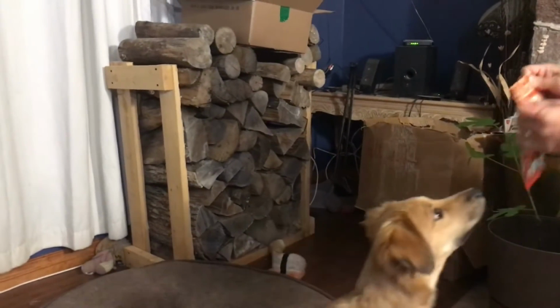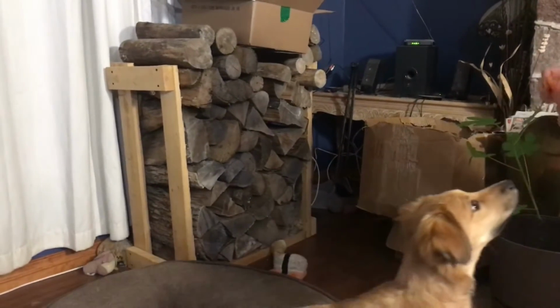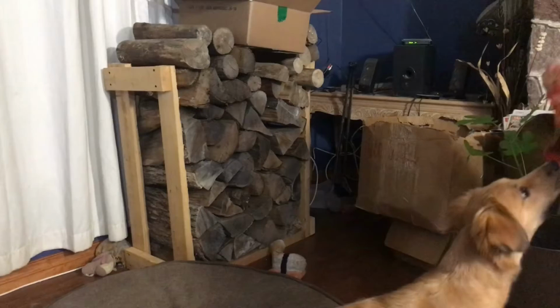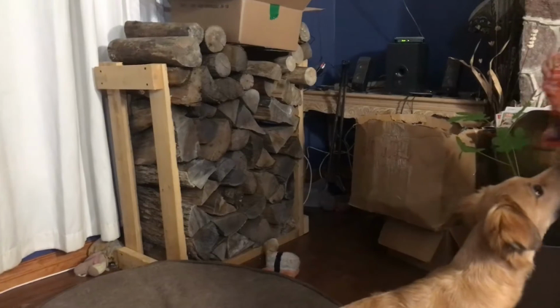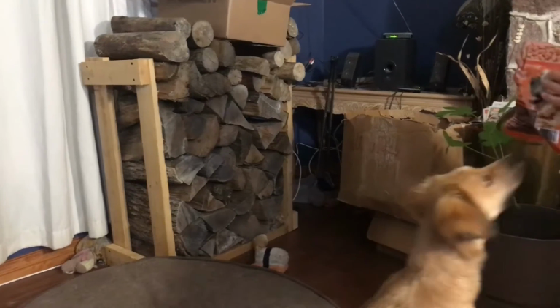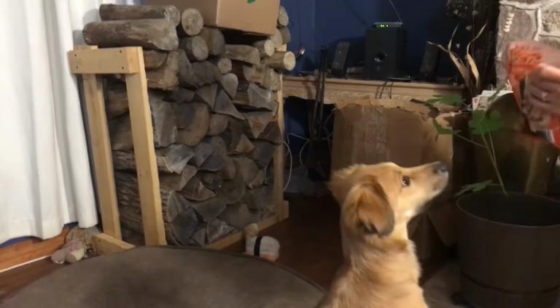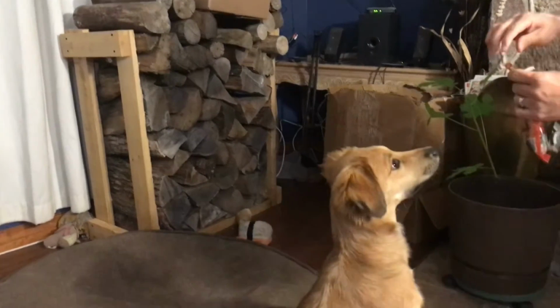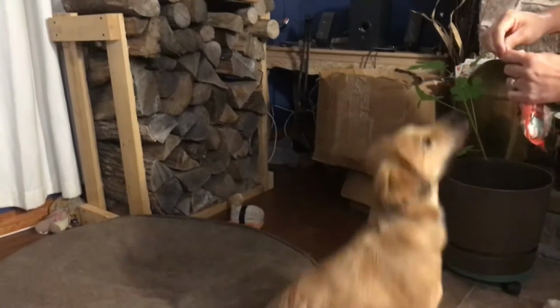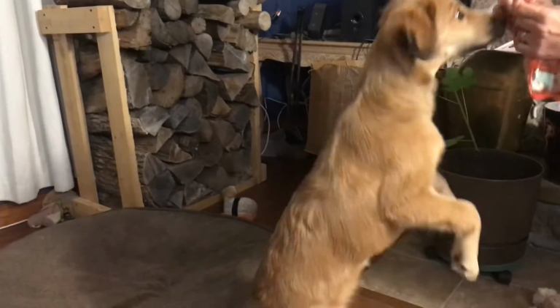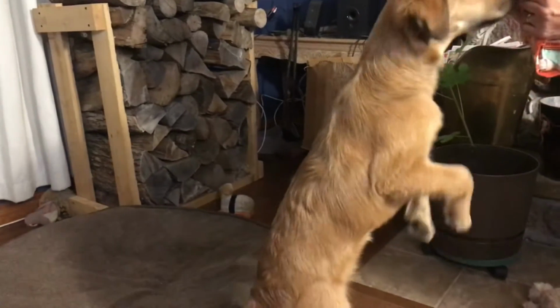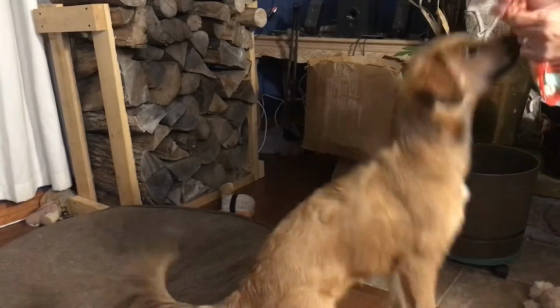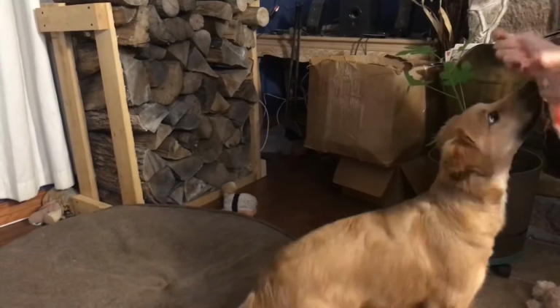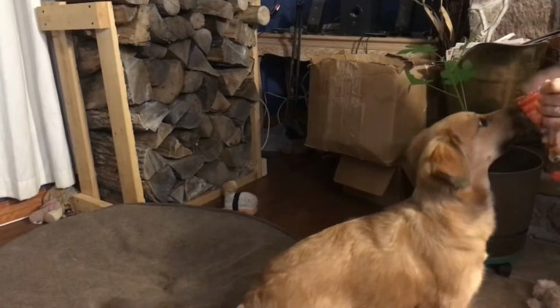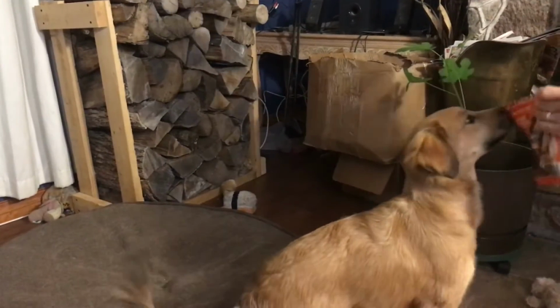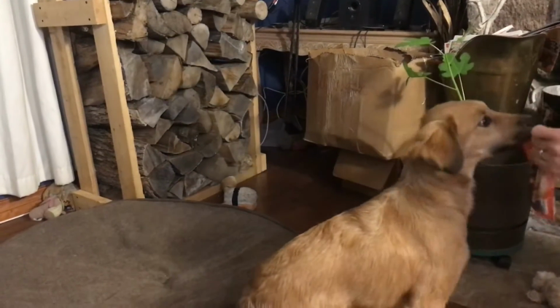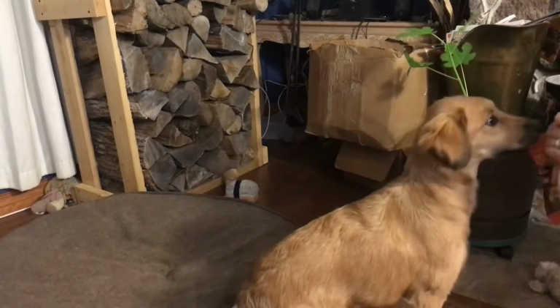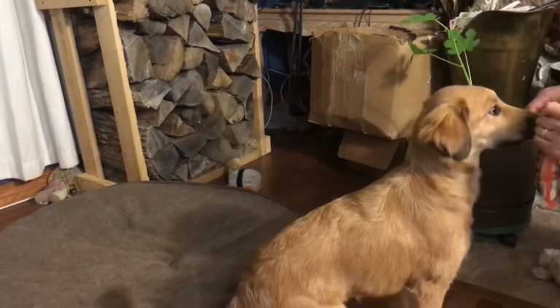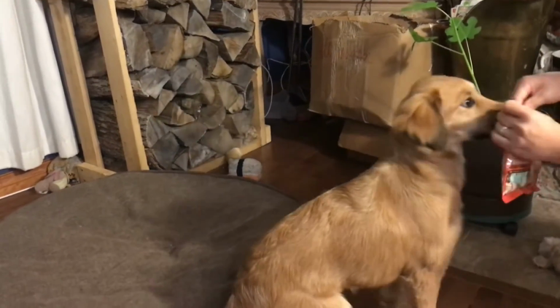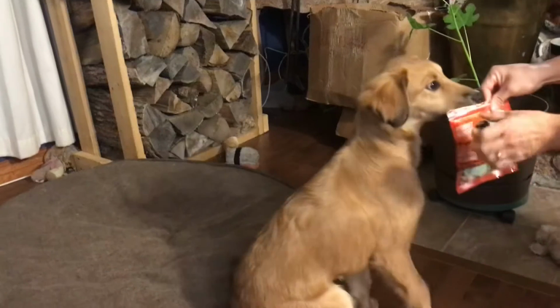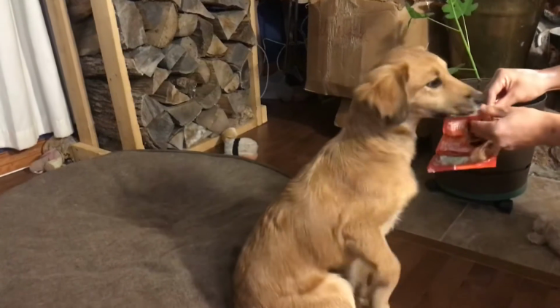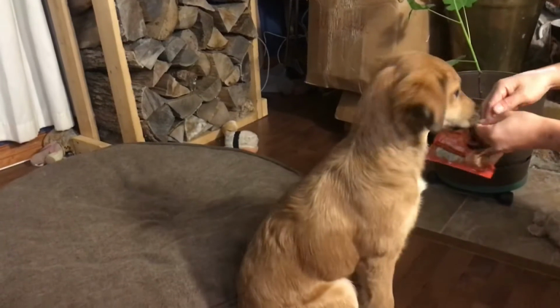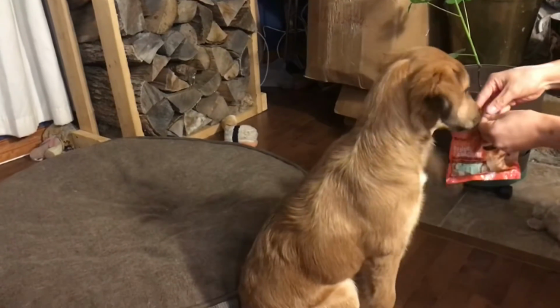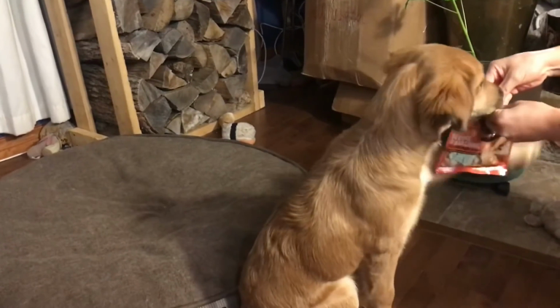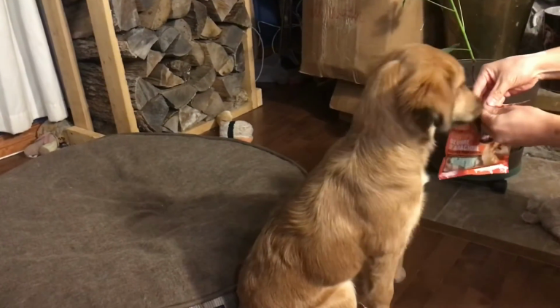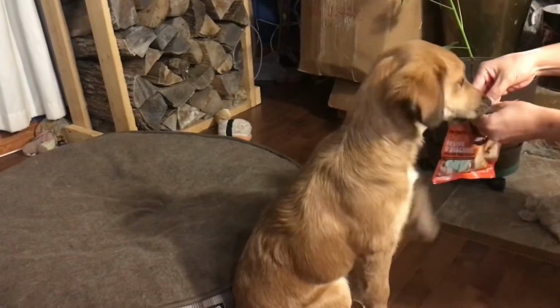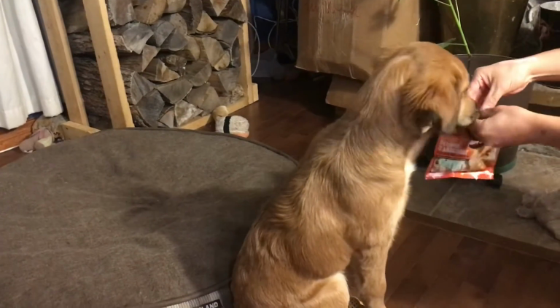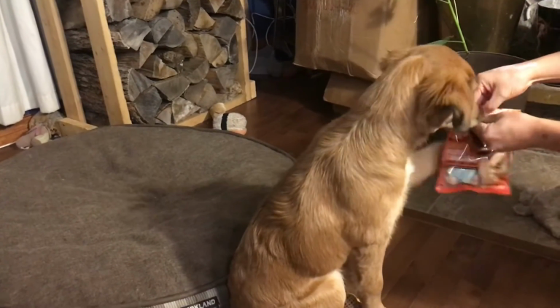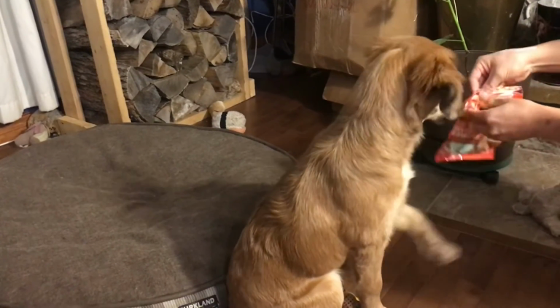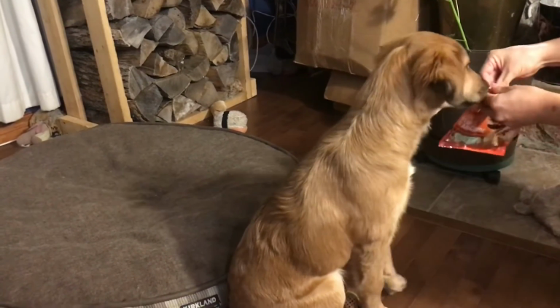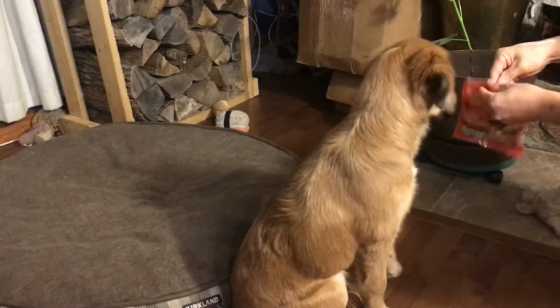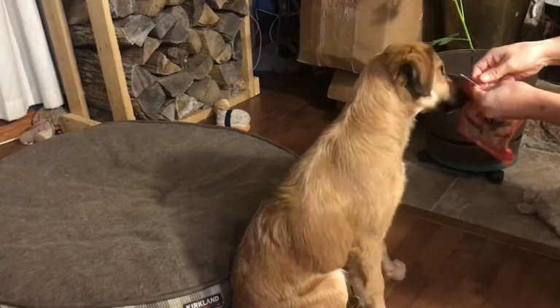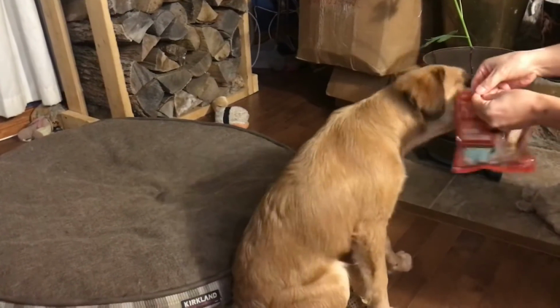Daisy, sit. Sit. Good girl. So she smells the peanut butter — it definitely has a strong peanut butter scent.